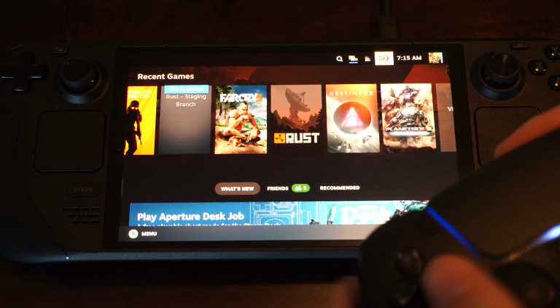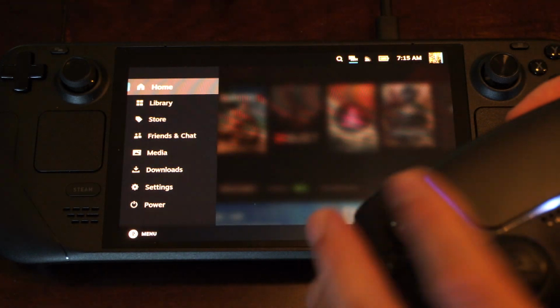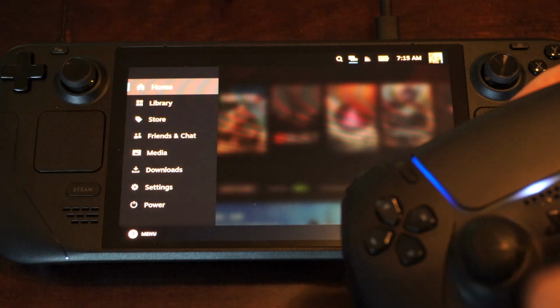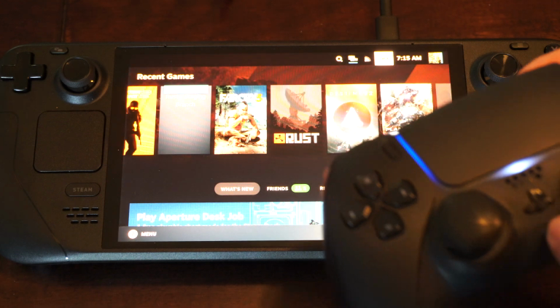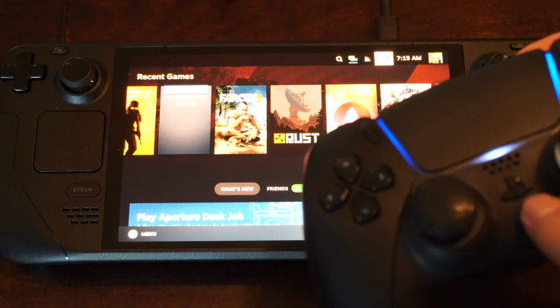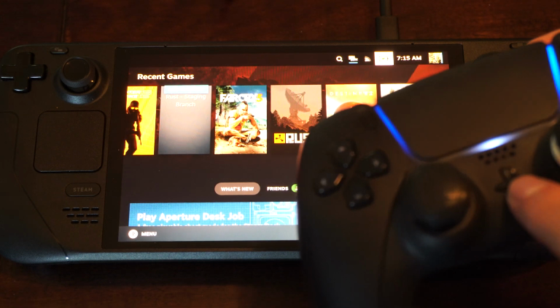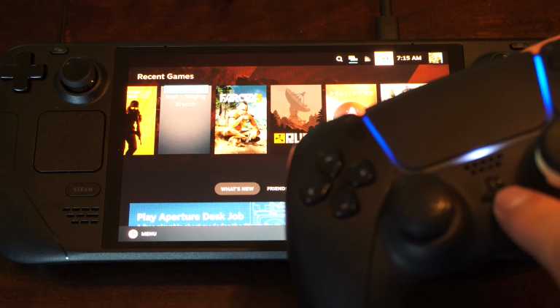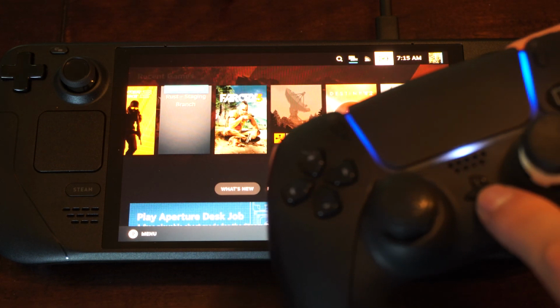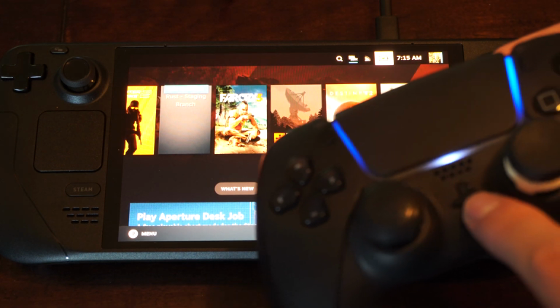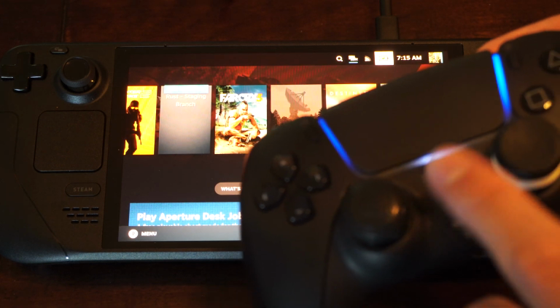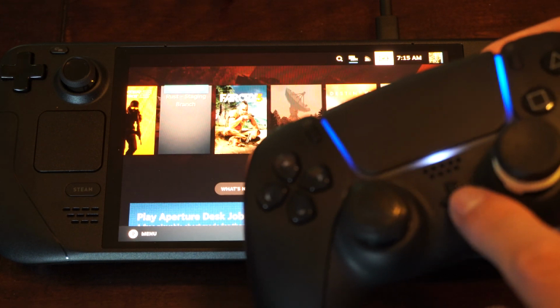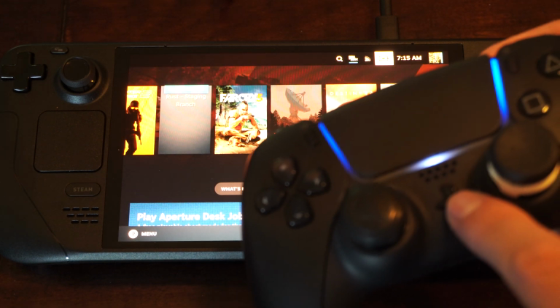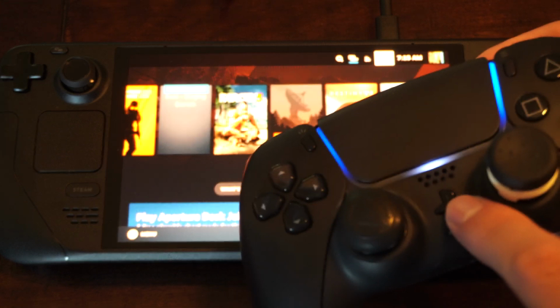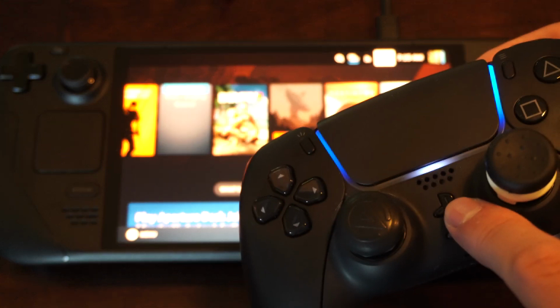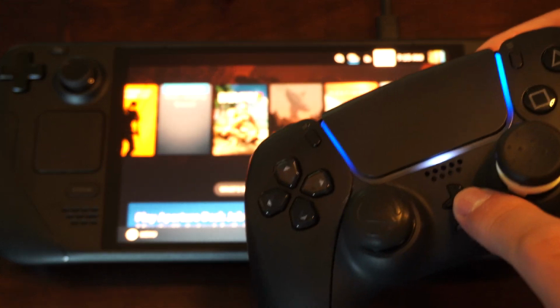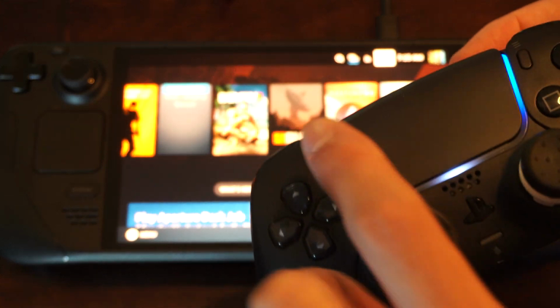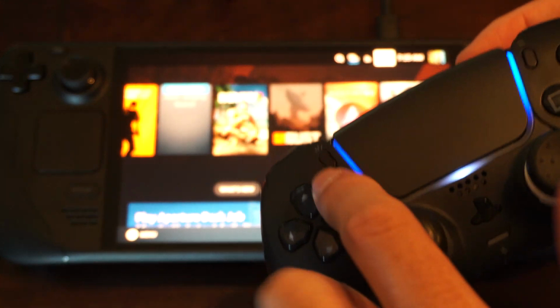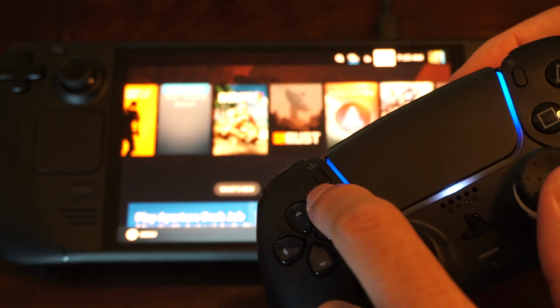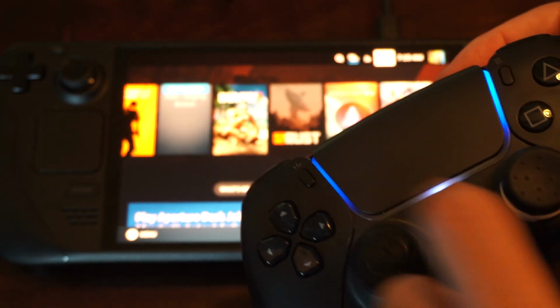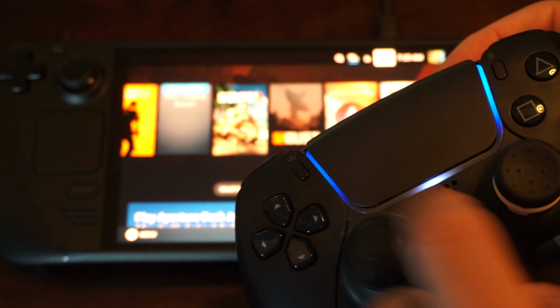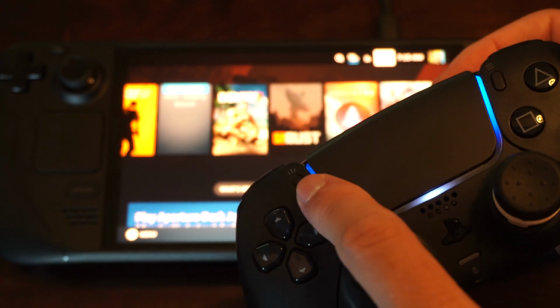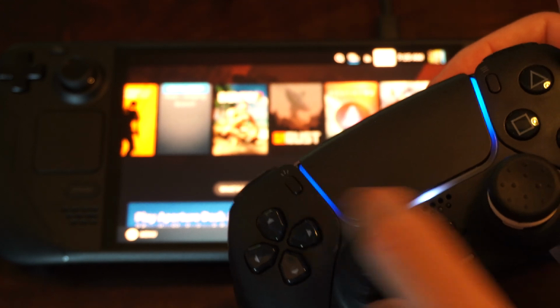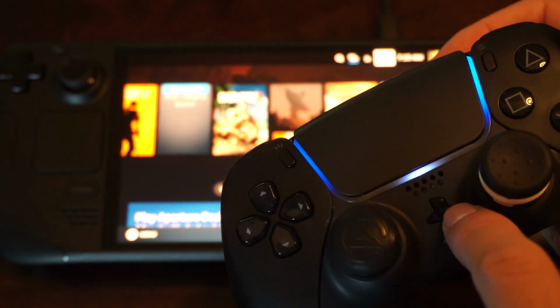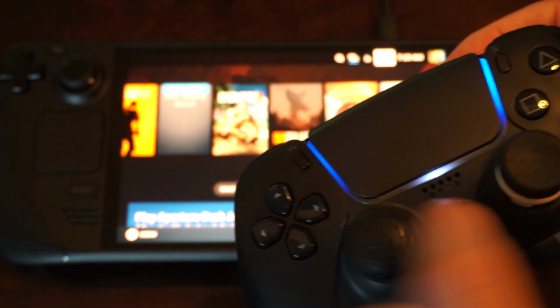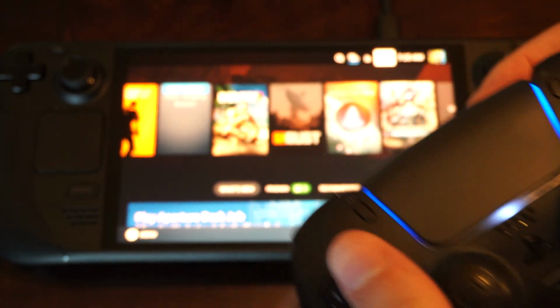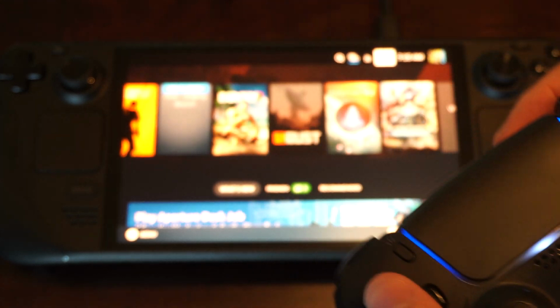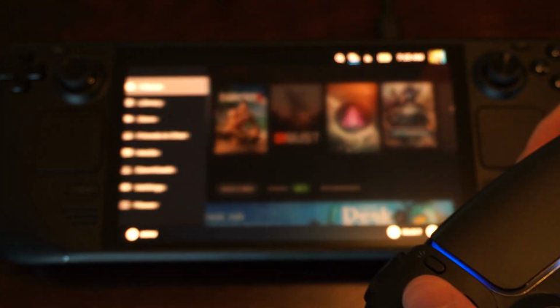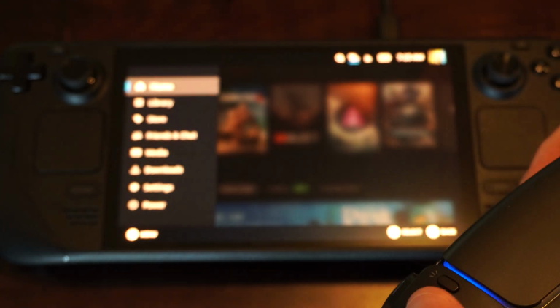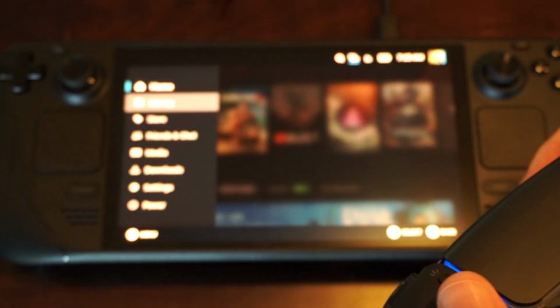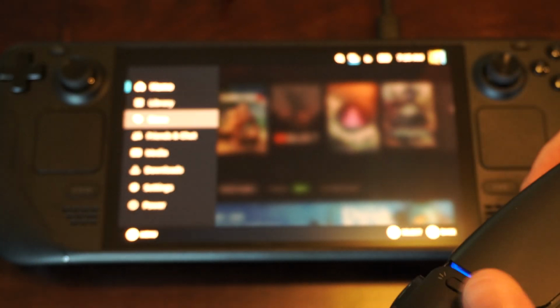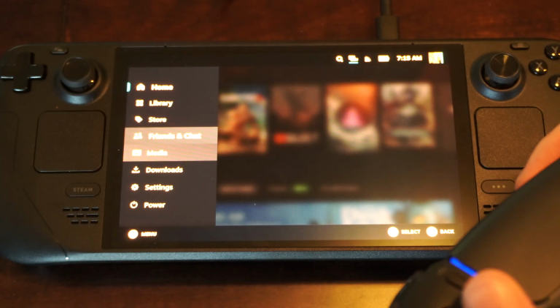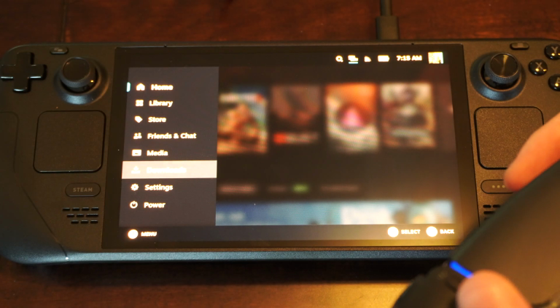Just make sure the controller is off, then press and hold the PlayStation button down for five seconds, then hold down the Share button and the PlayStation button, and it should show up under that list.